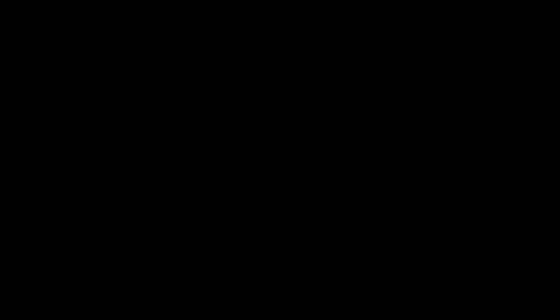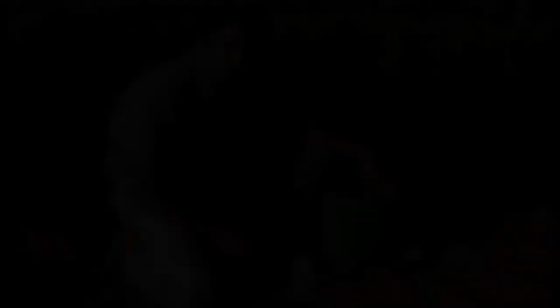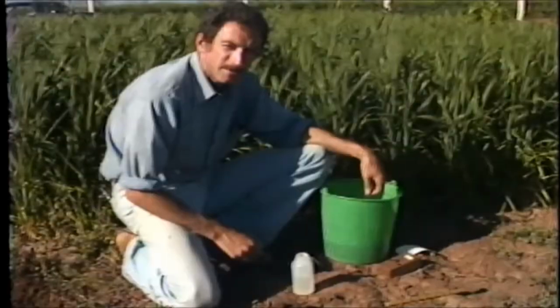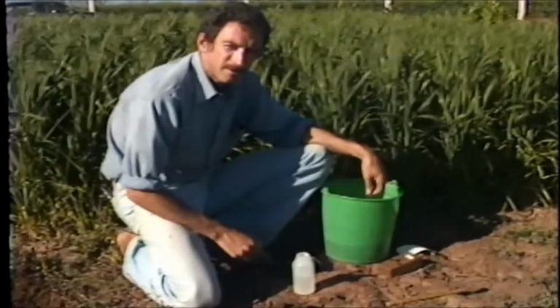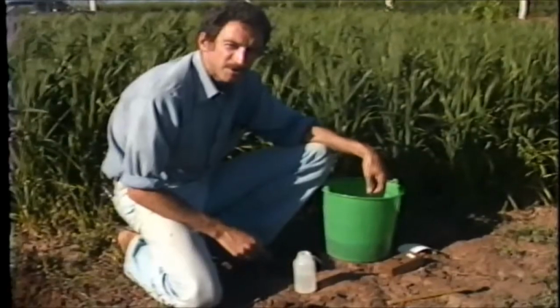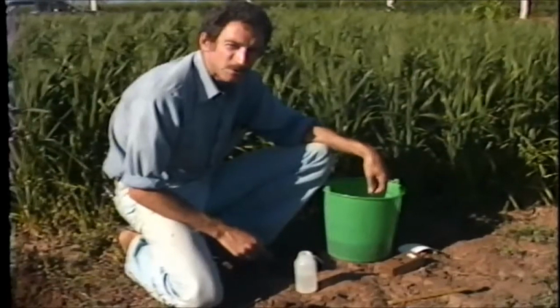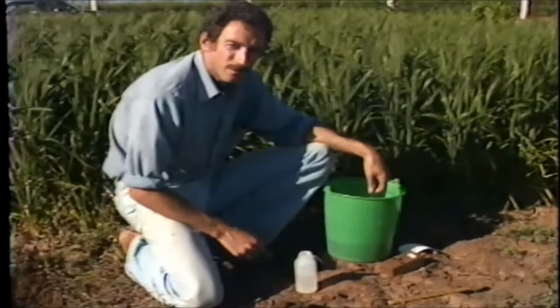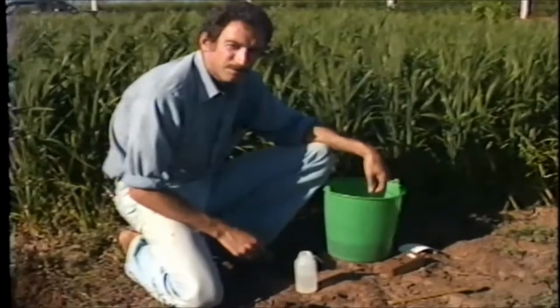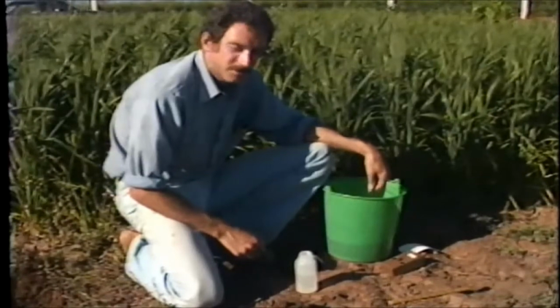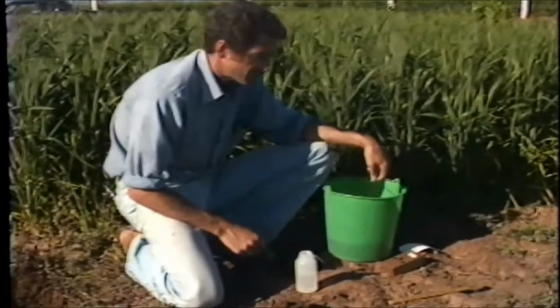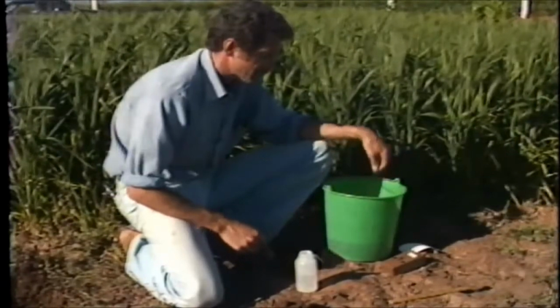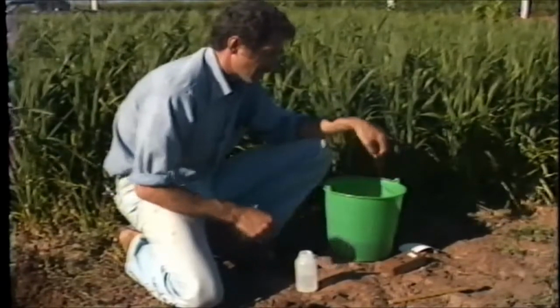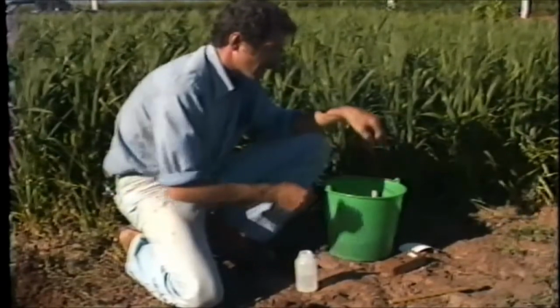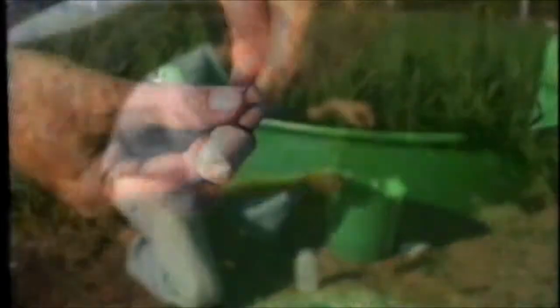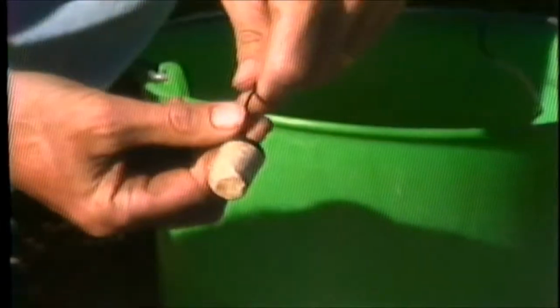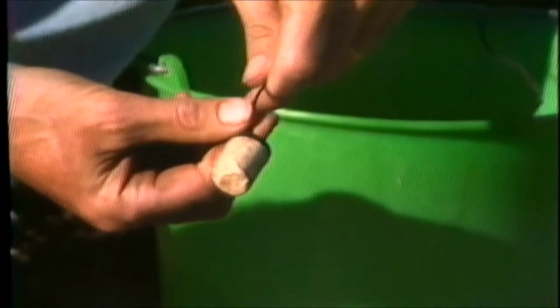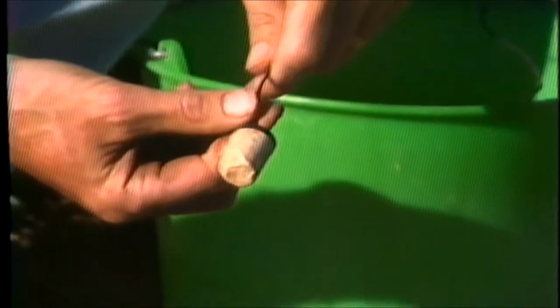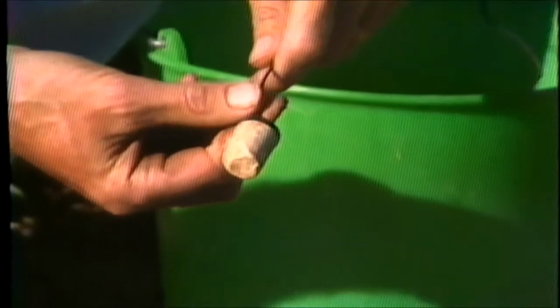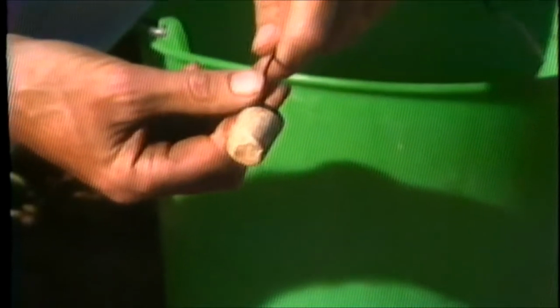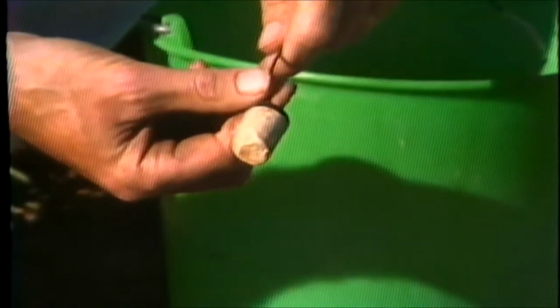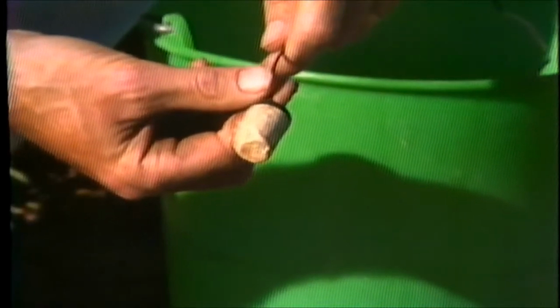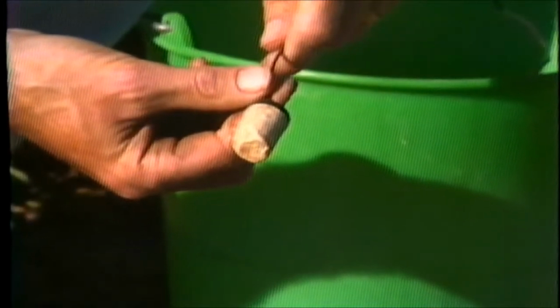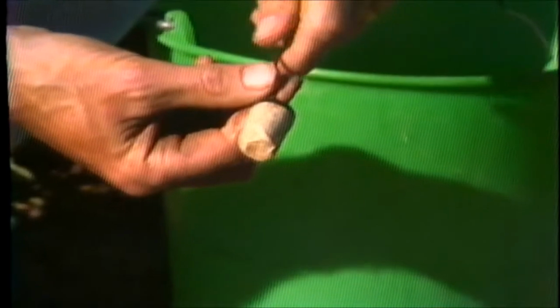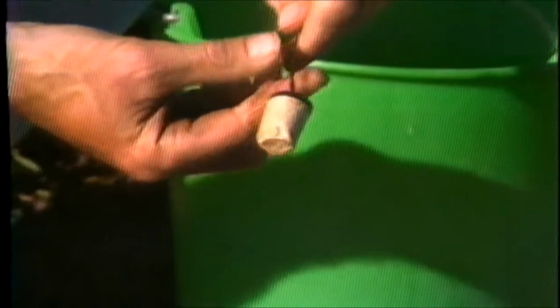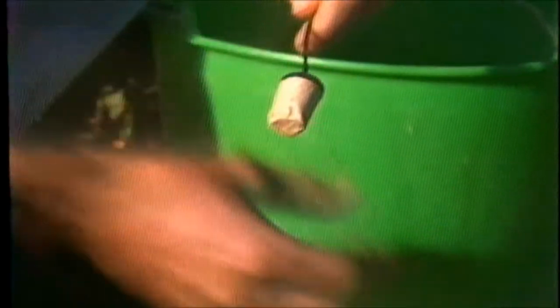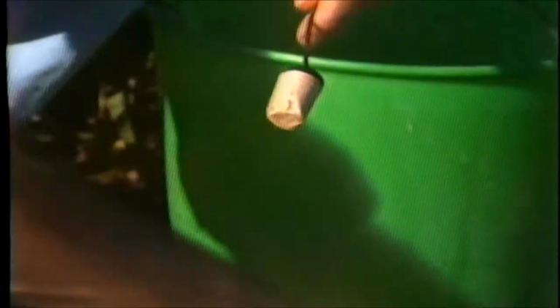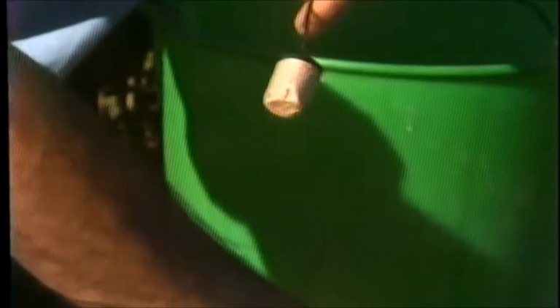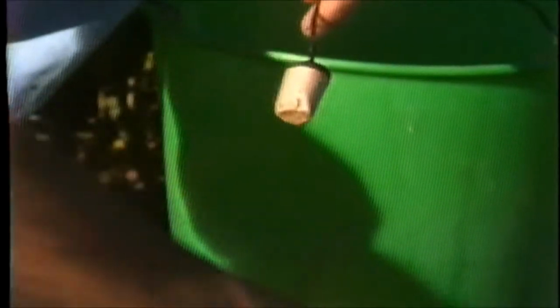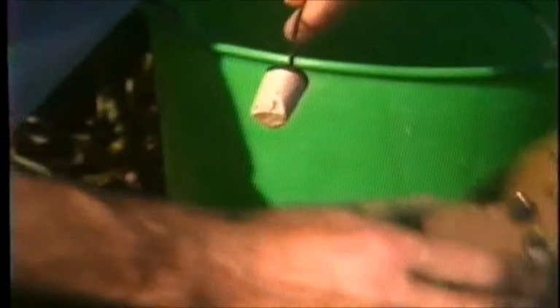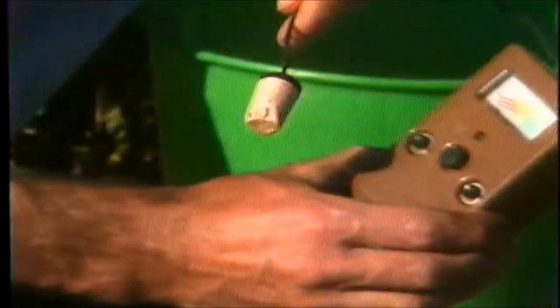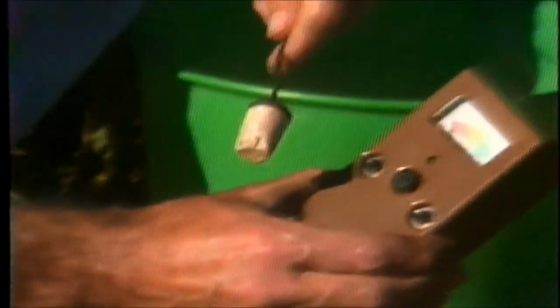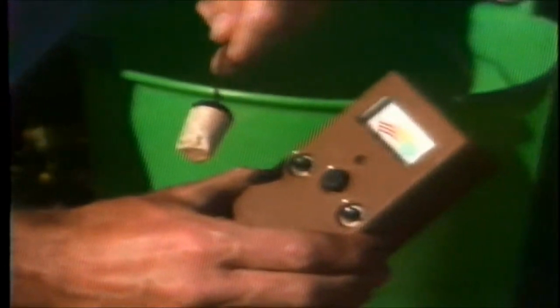Another method of measuring soil water is with the gypsum block. Gypsum blocks measure electrical resistance, which we measure with an electrical meter.